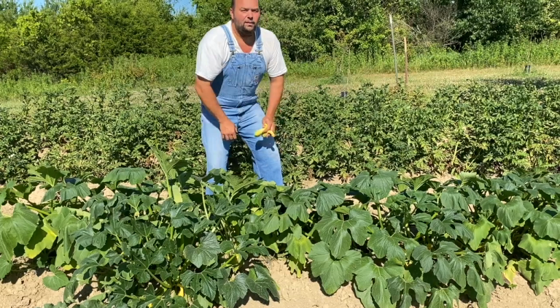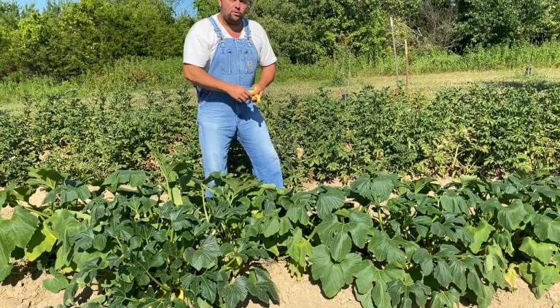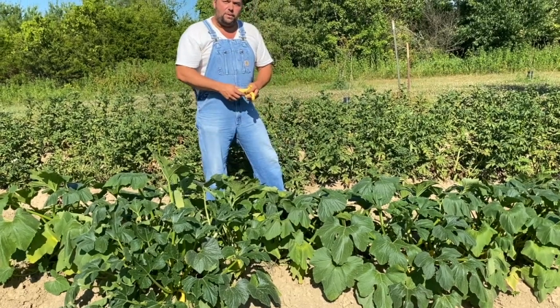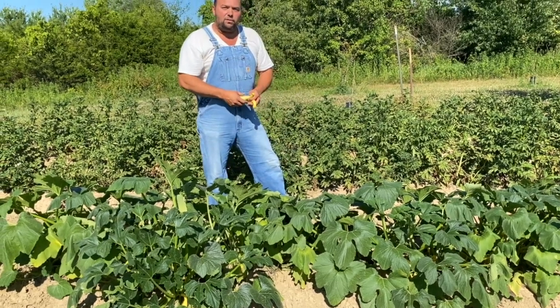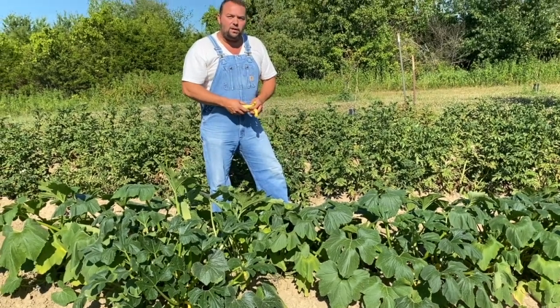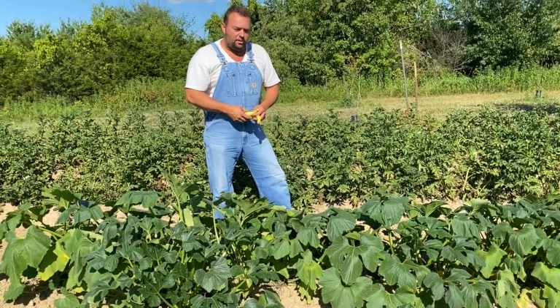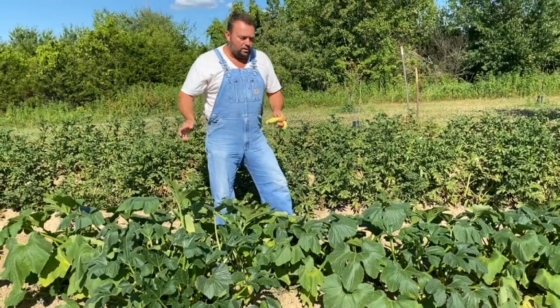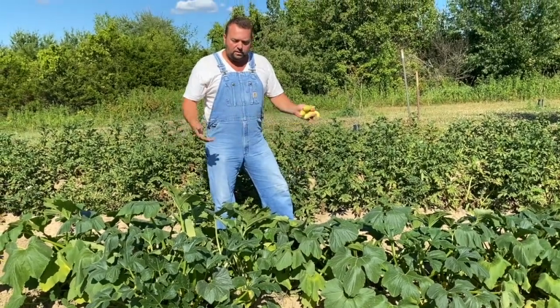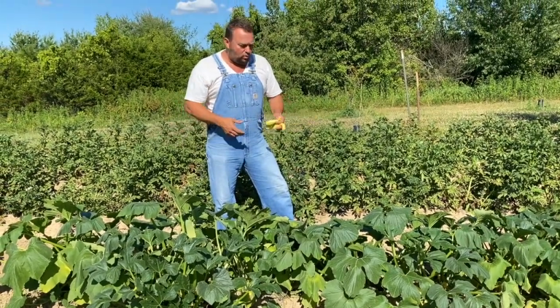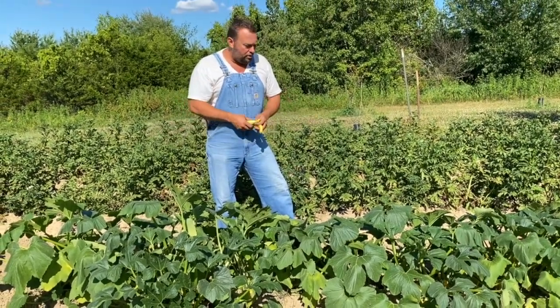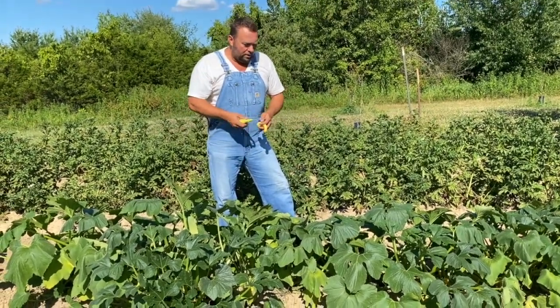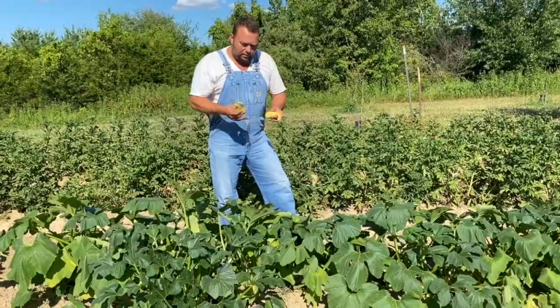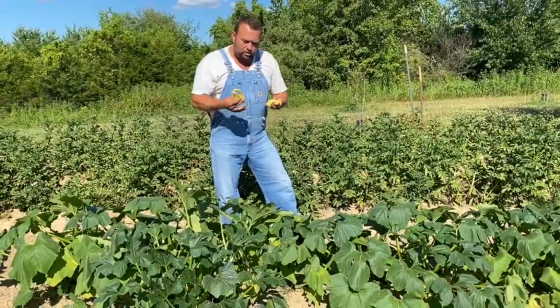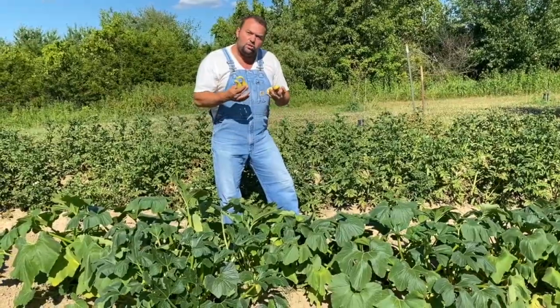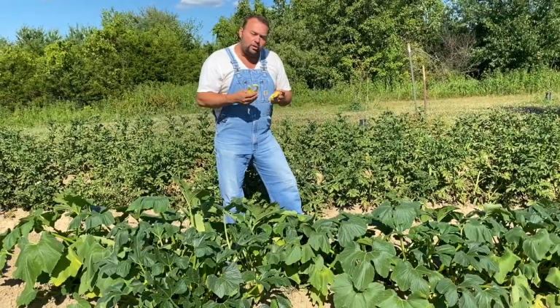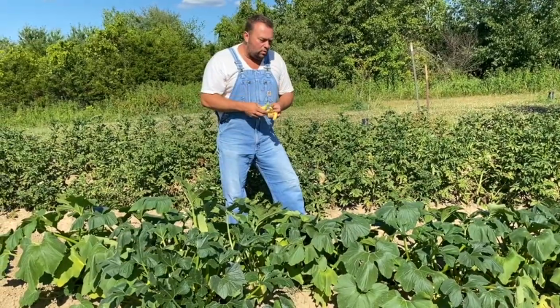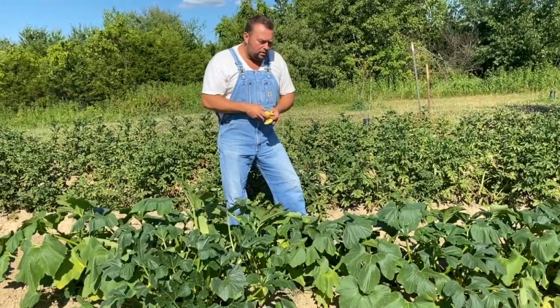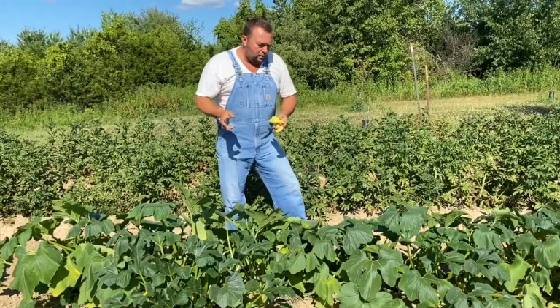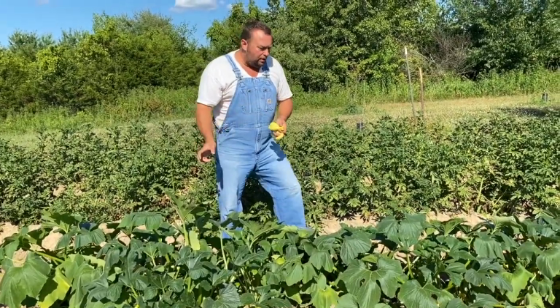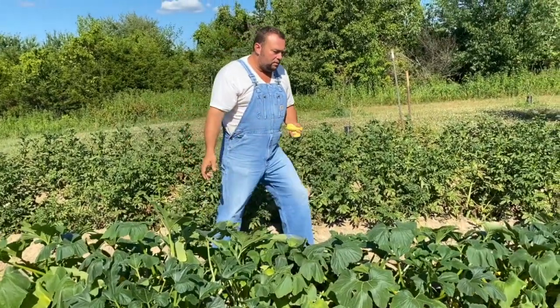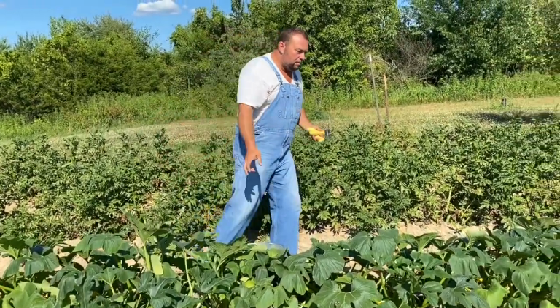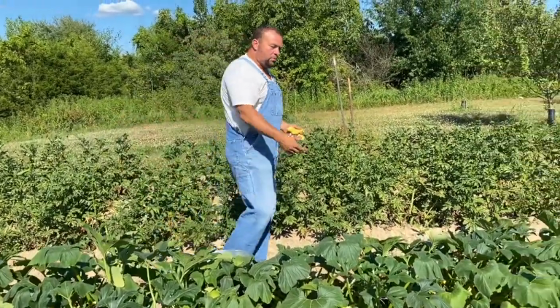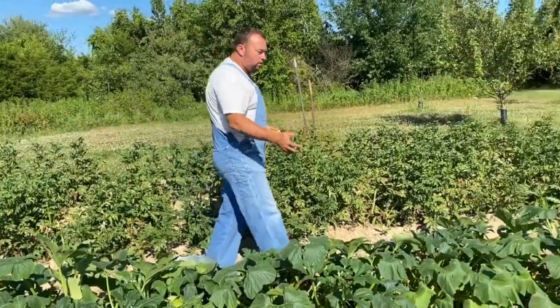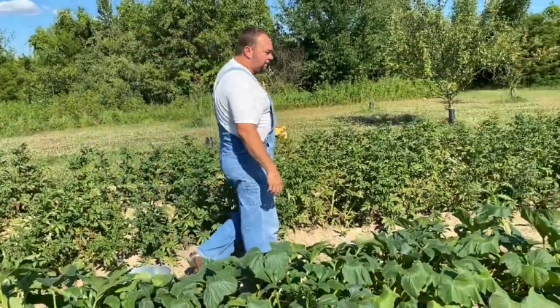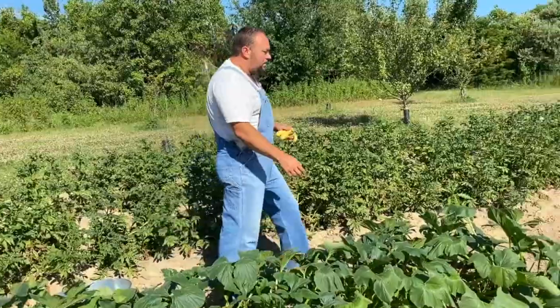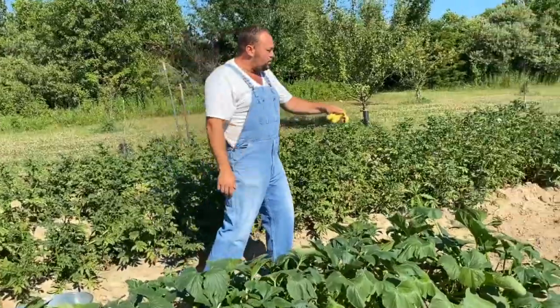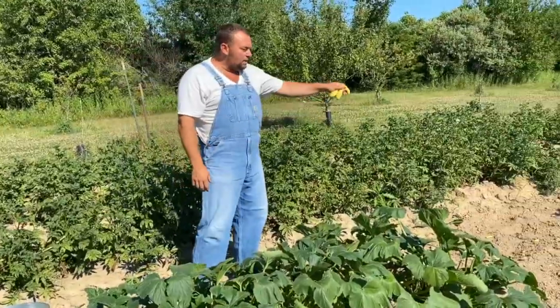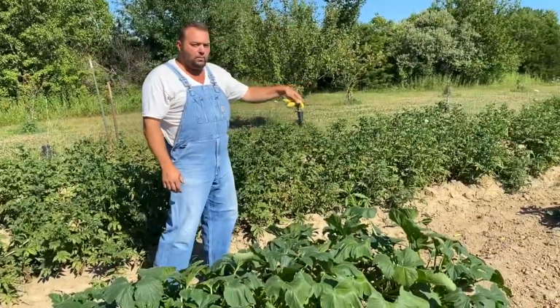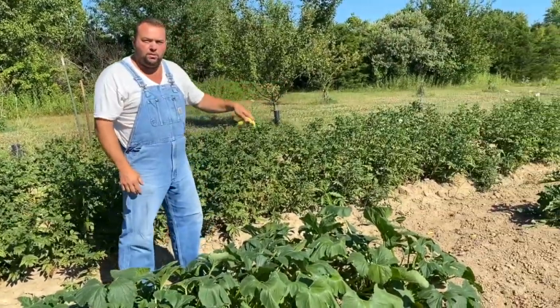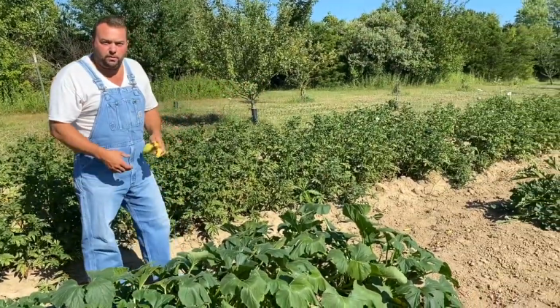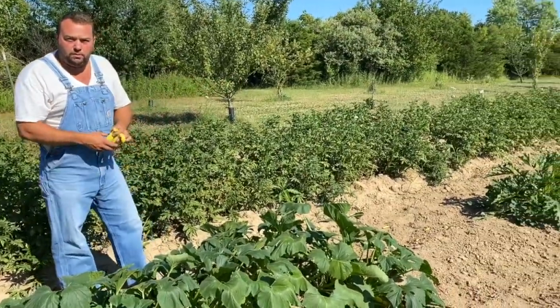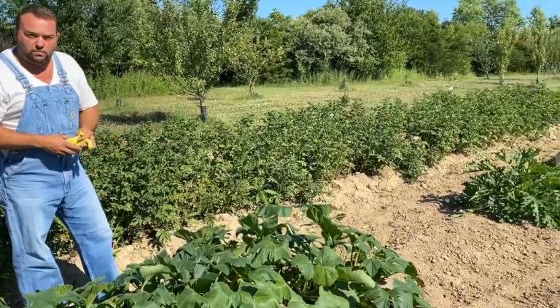Hi folks, welcome back to Outdoors and Country Living. We're going to collect some squash — just small crookneck squash — and then we'll collect it and check the zucchini and some cucumbers as well.